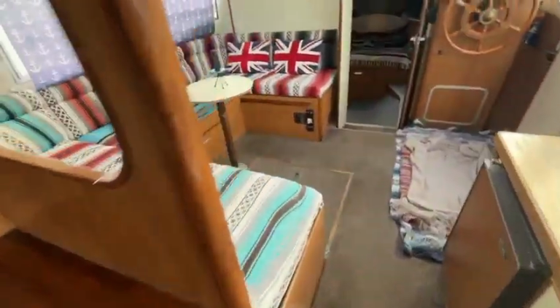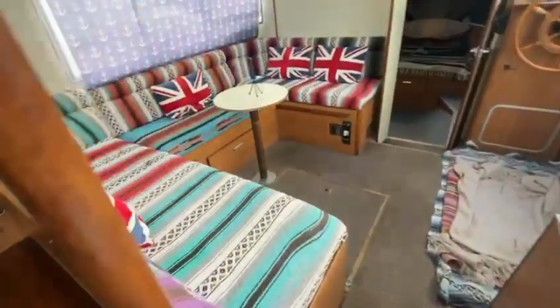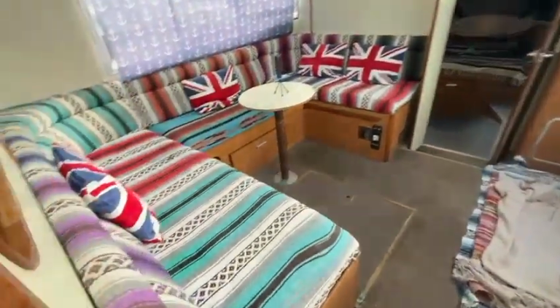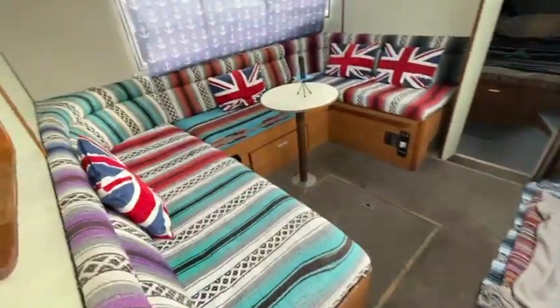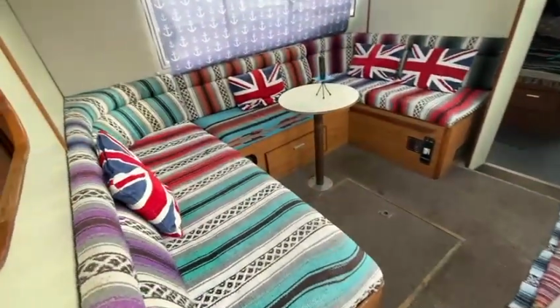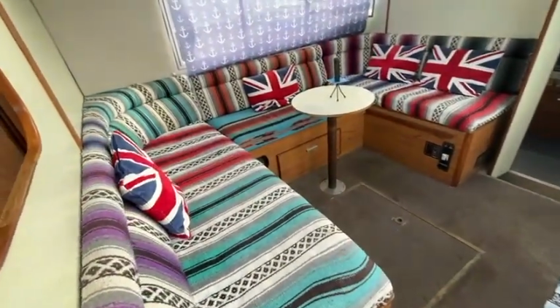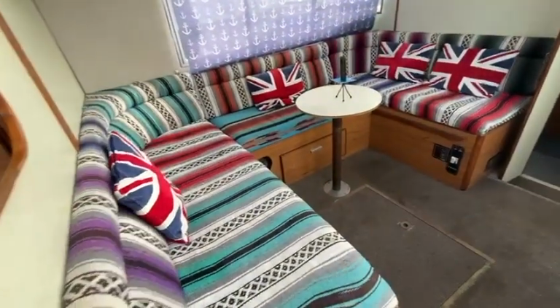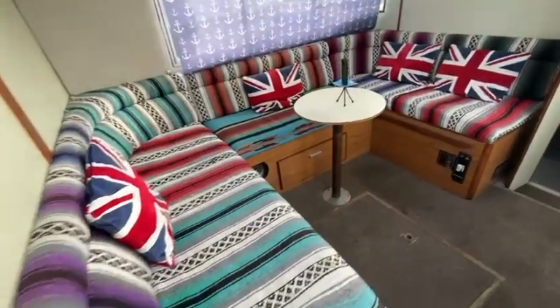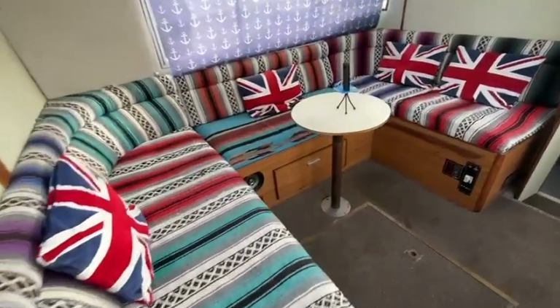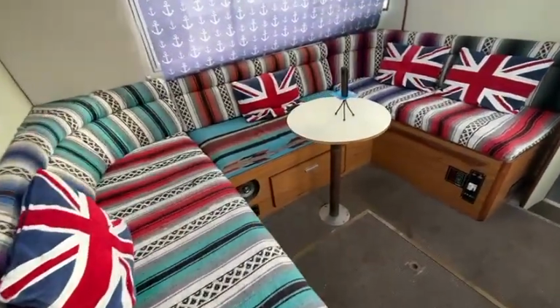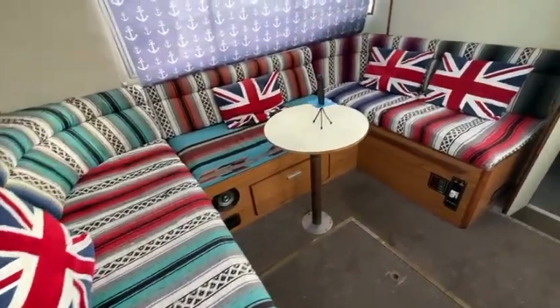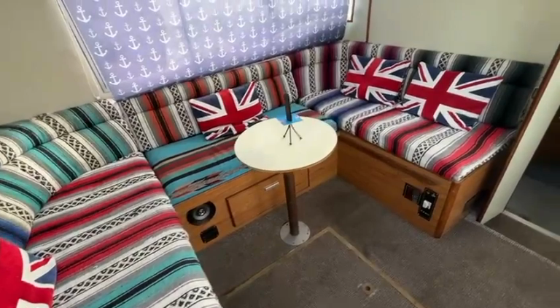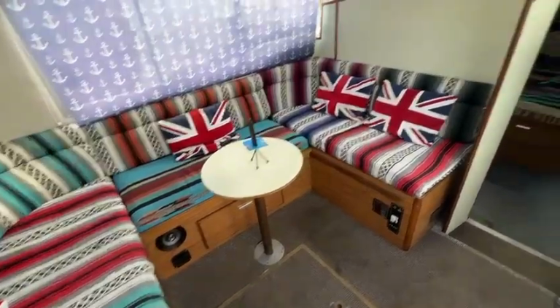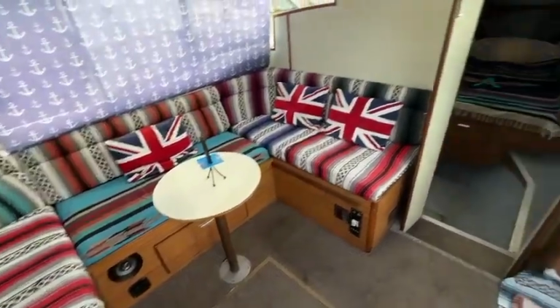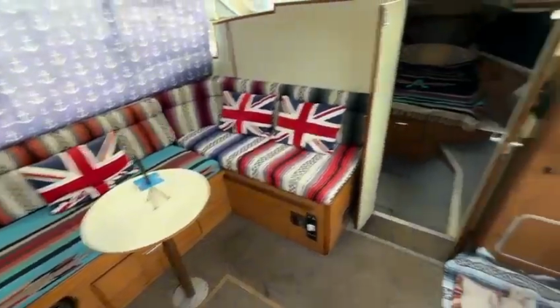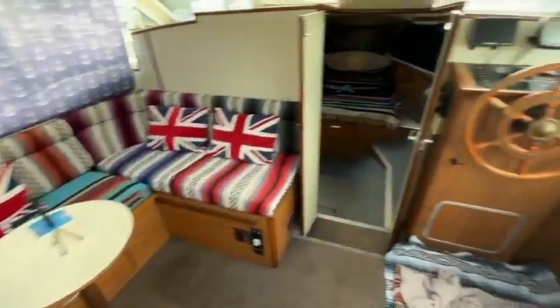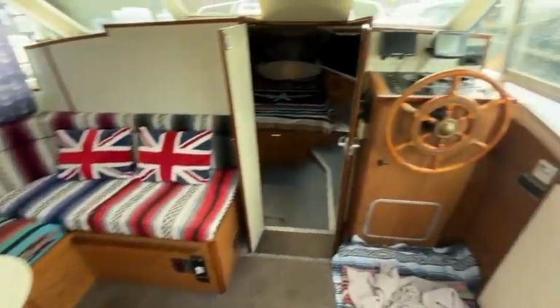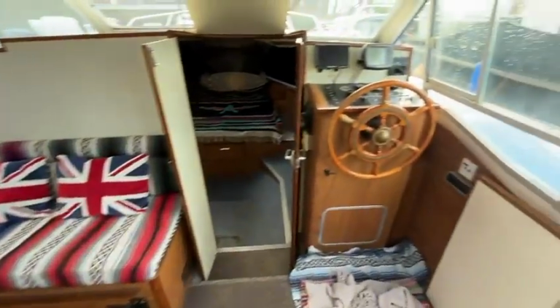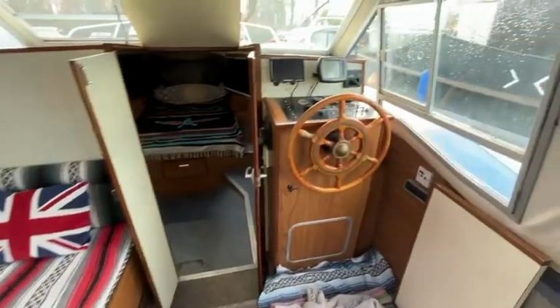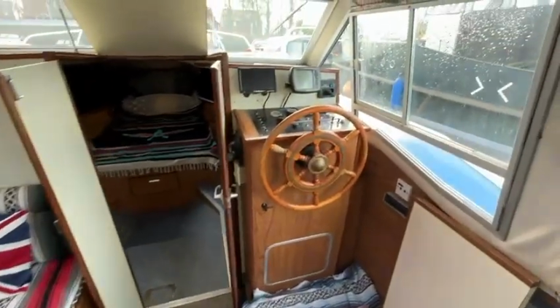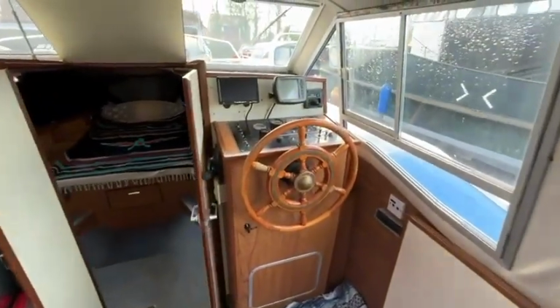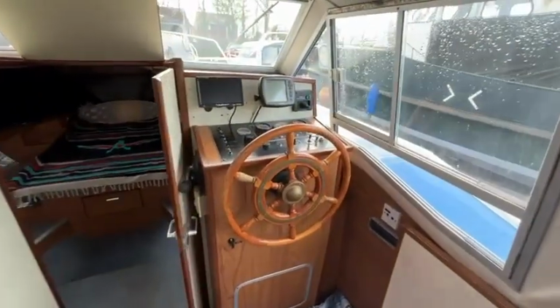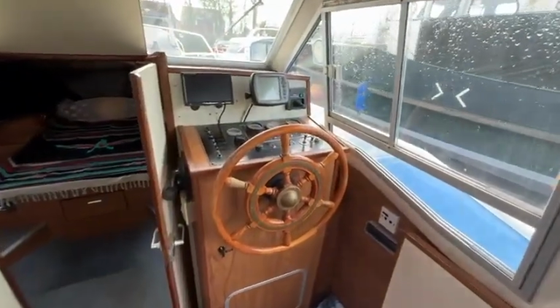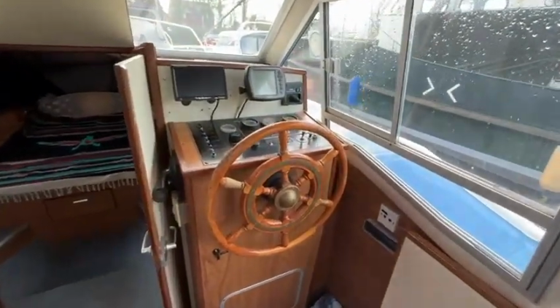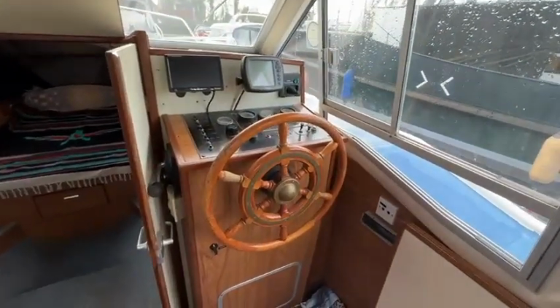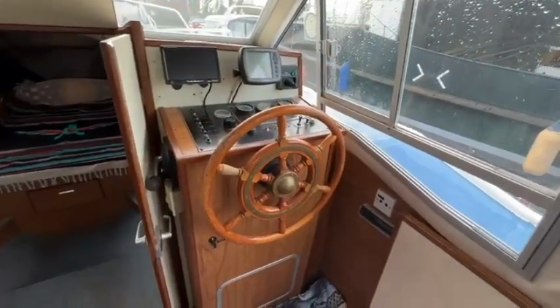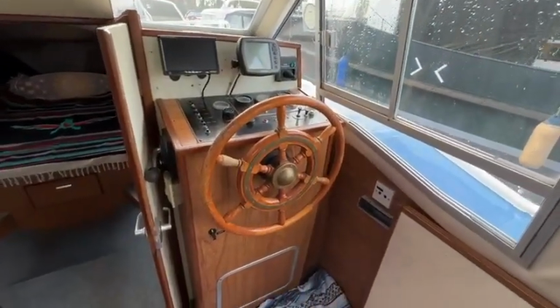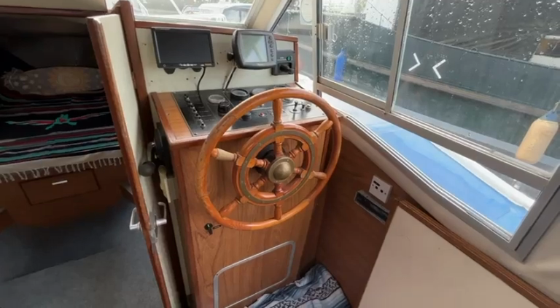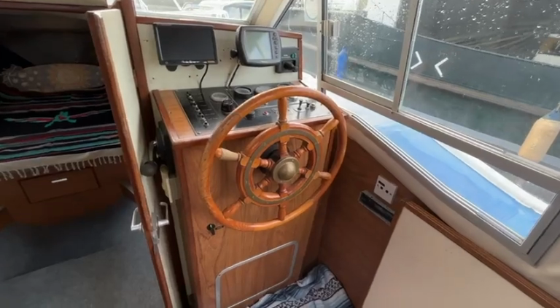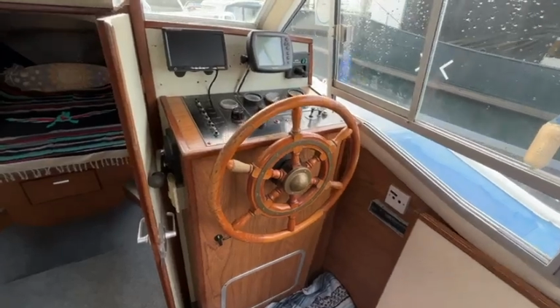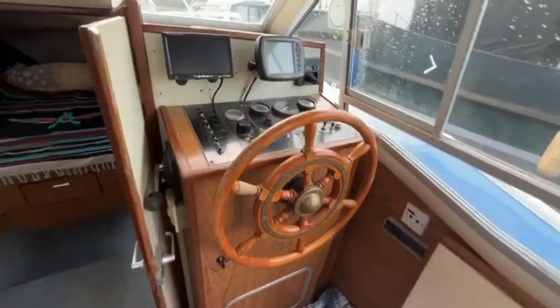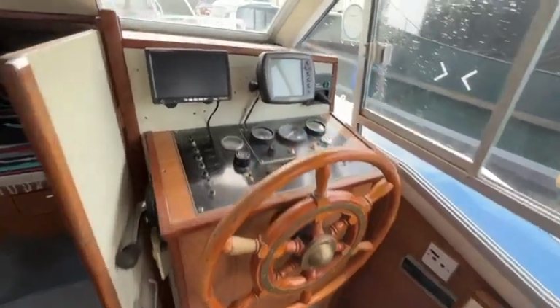As we come forward we come into the main saloon. This does convert into a large bed. There's the saloon table, and the helm position is on the starboard side with all the nav instruments.